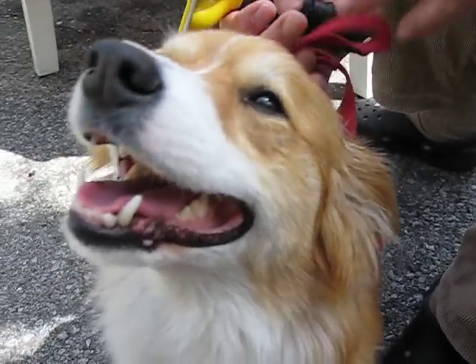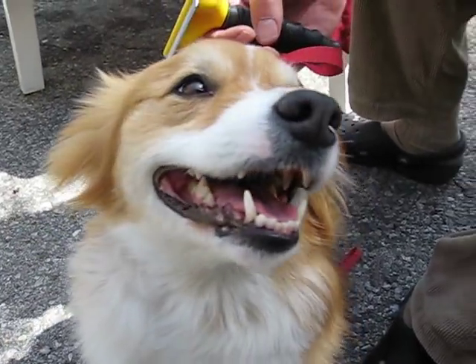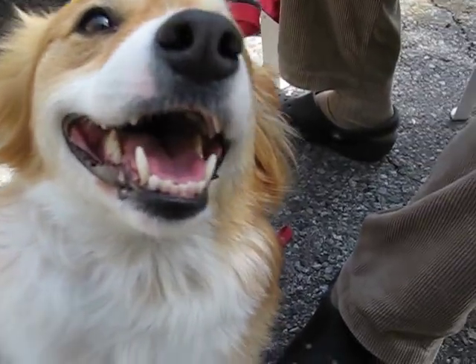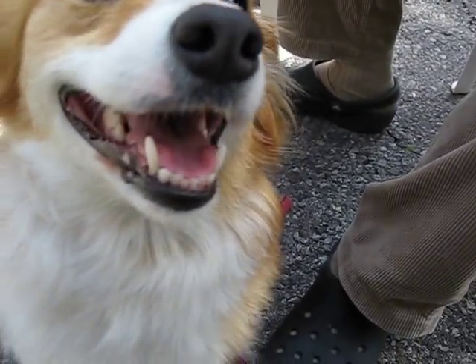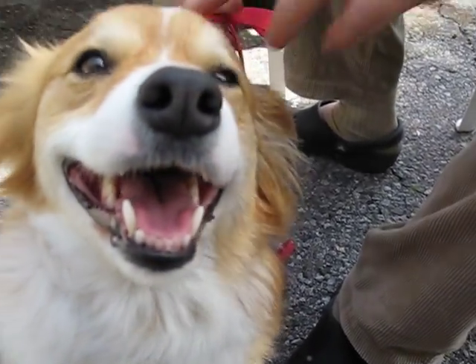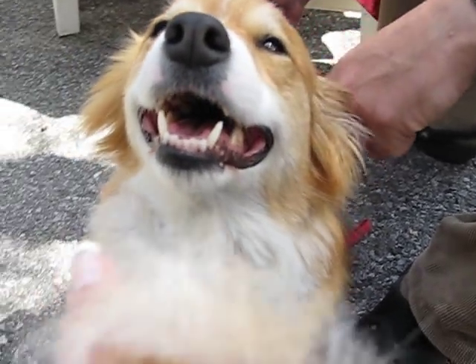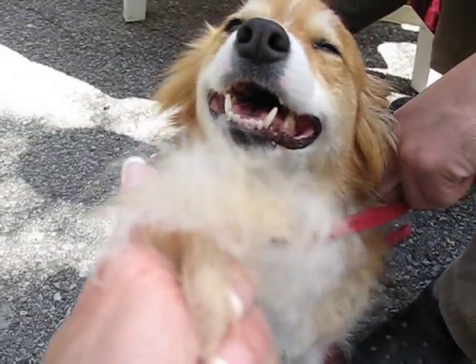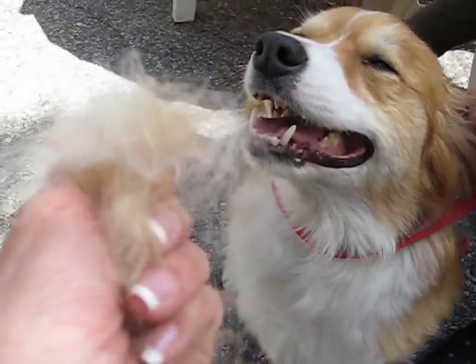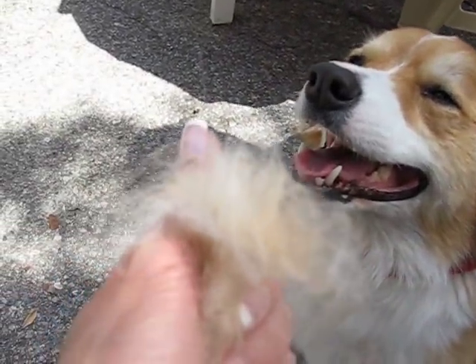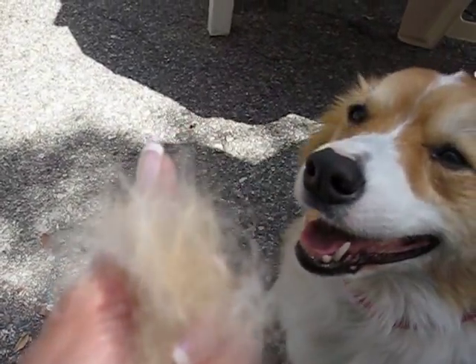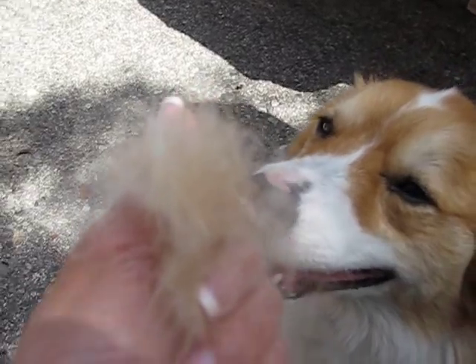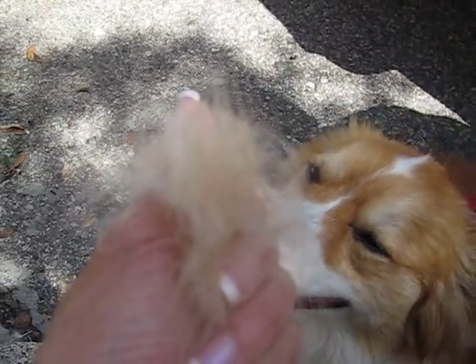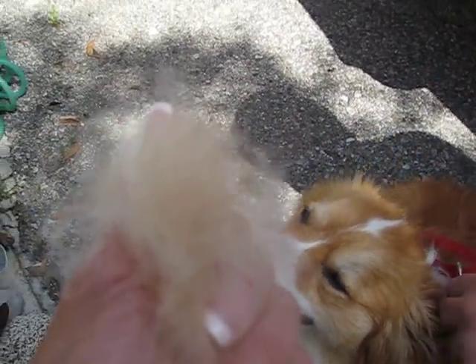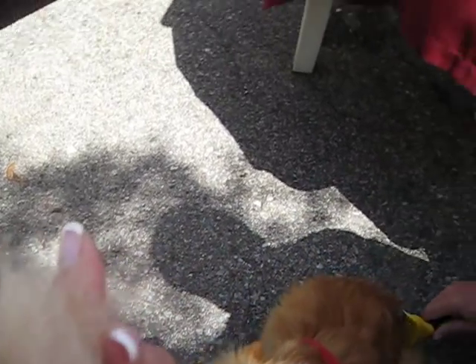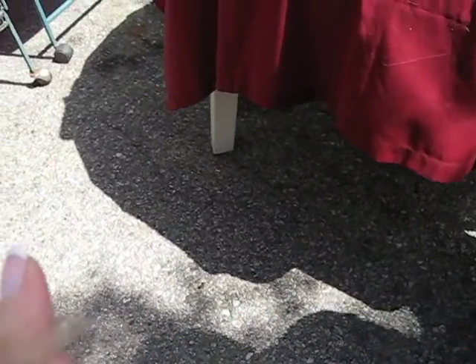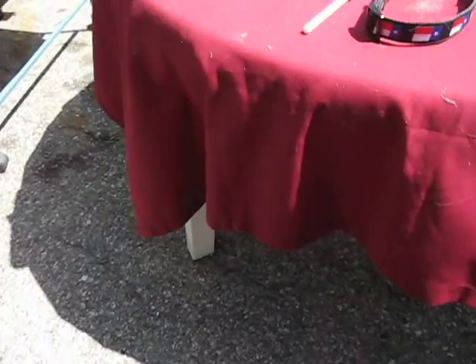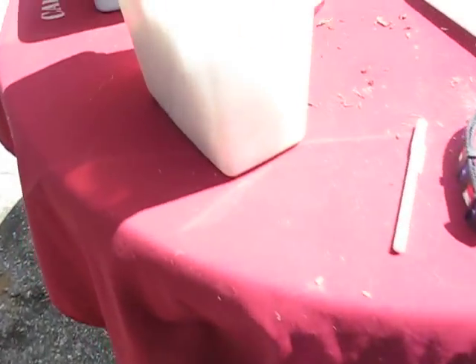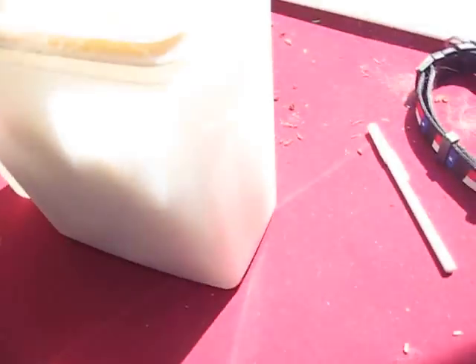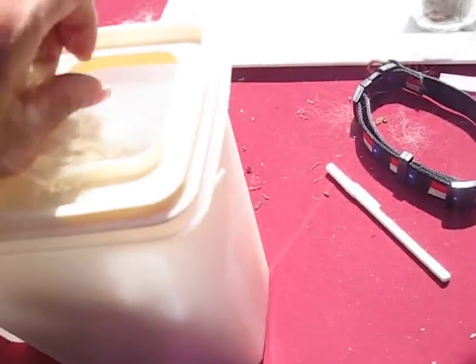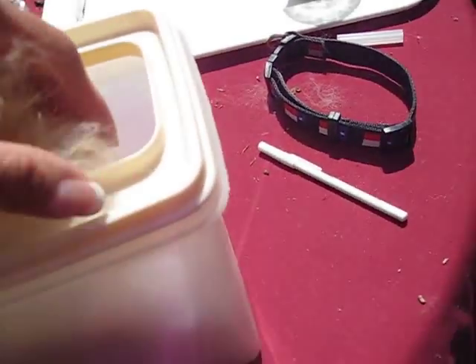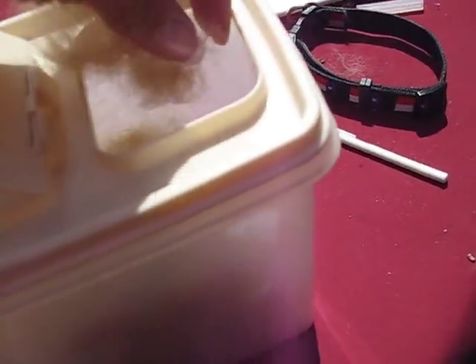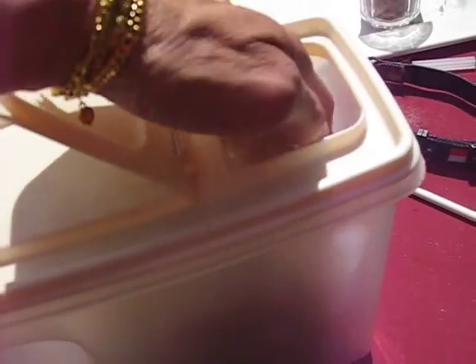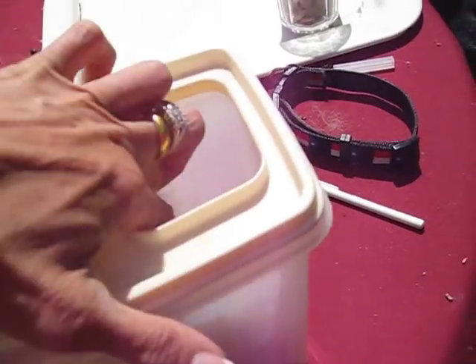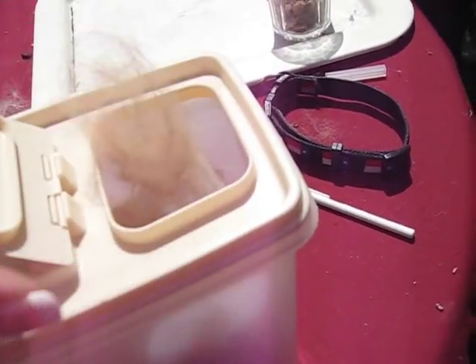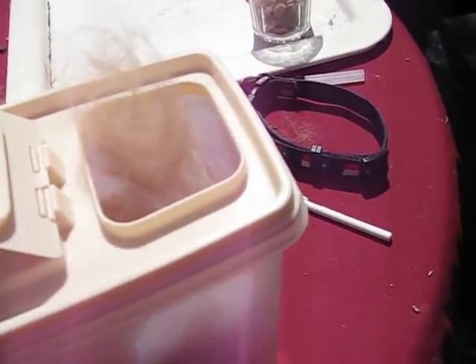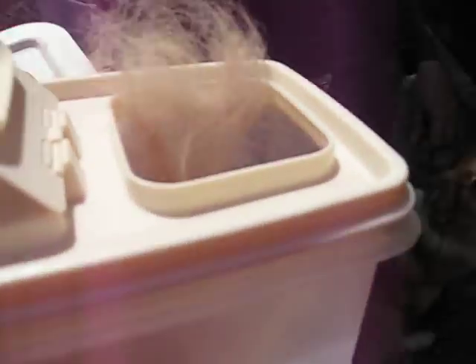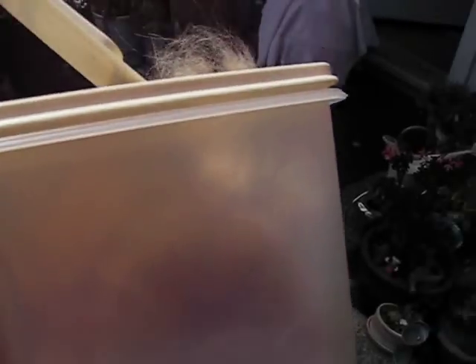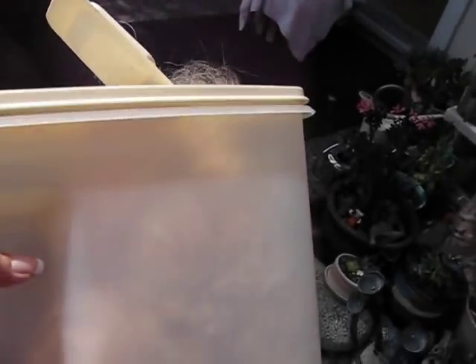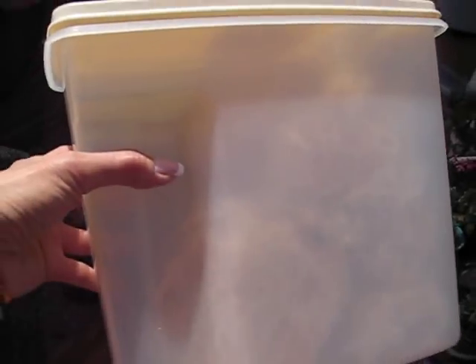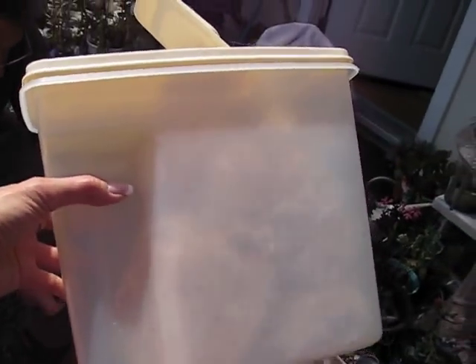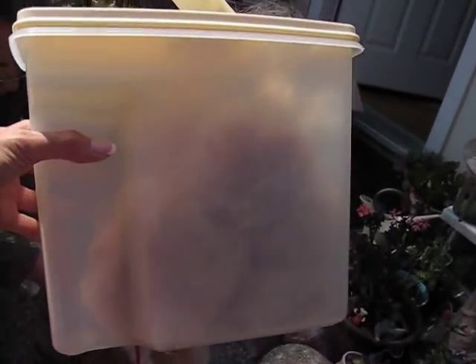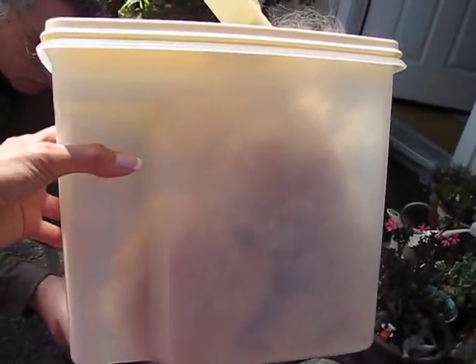Thank you, Kaylee. See, look at all the fur I get! This is how much I've saved so far — I put it in this little Tupperware. It's a lot of fur, huh? Yeah, it's a lot of fur.